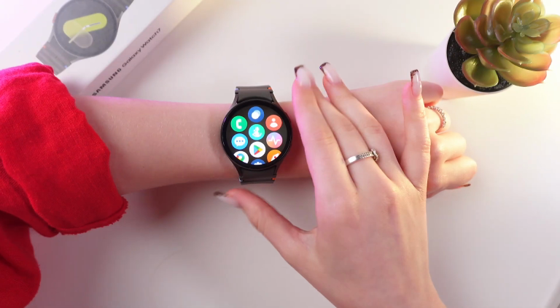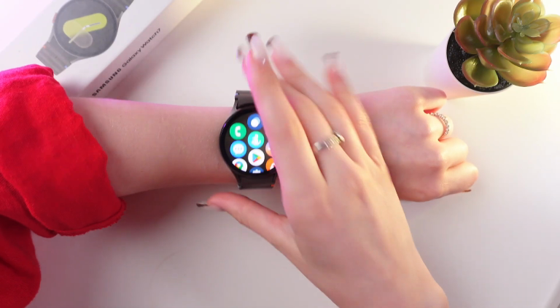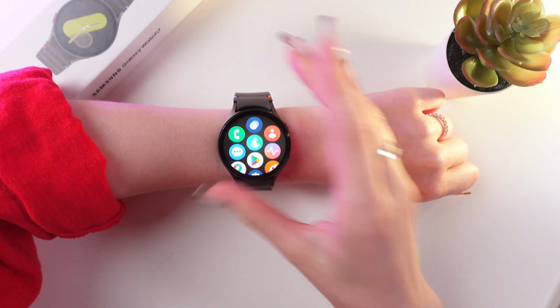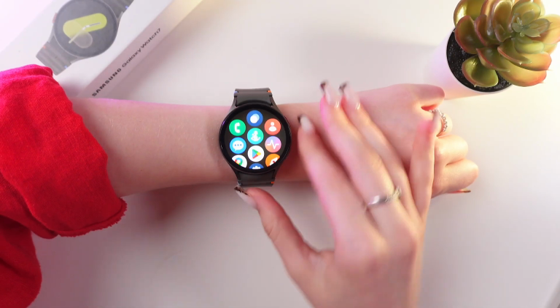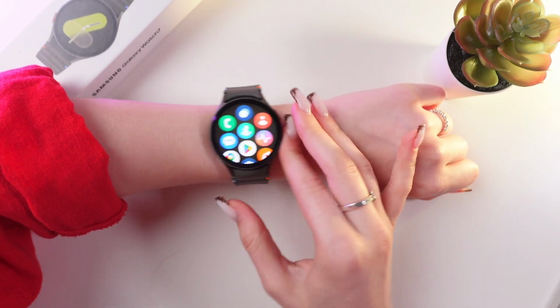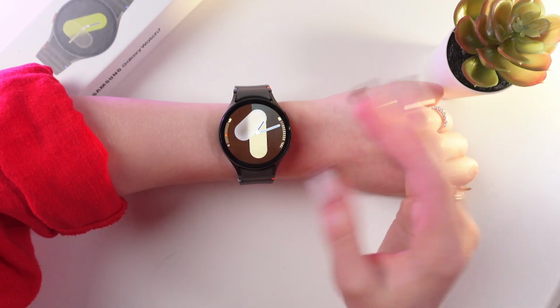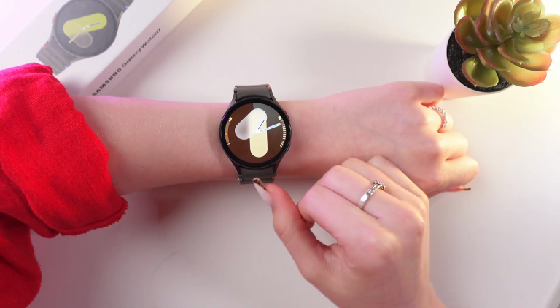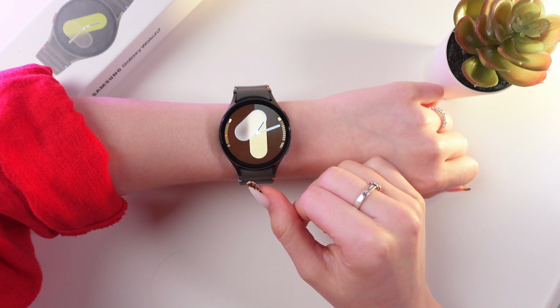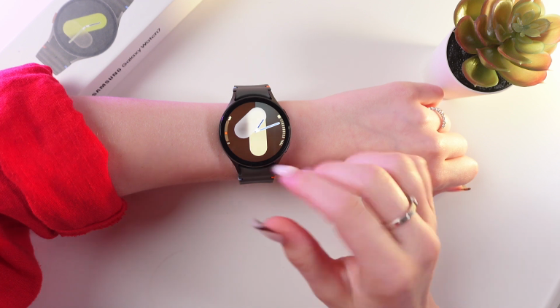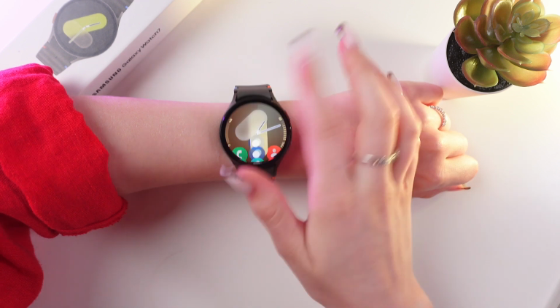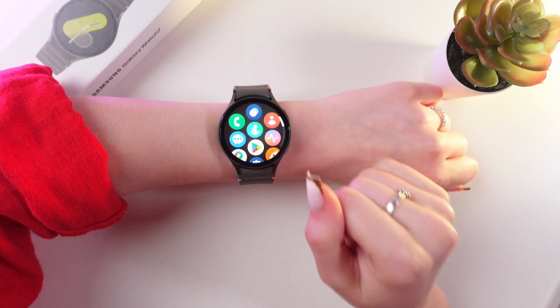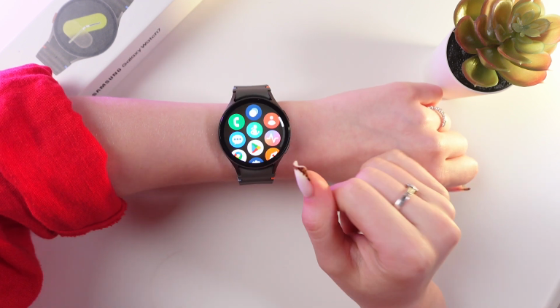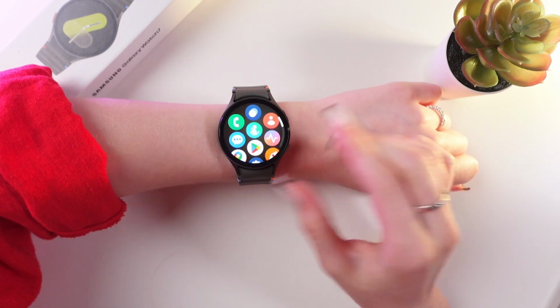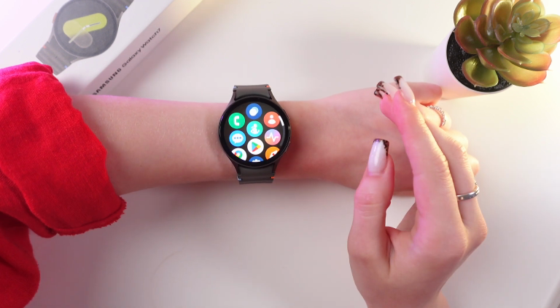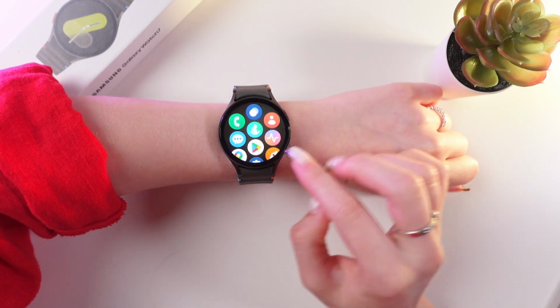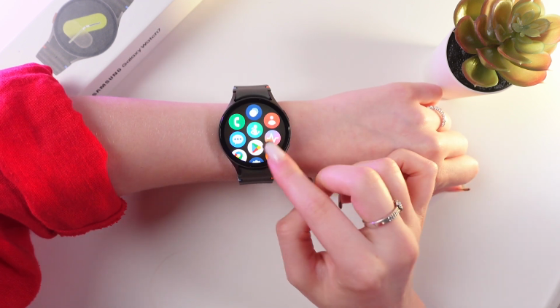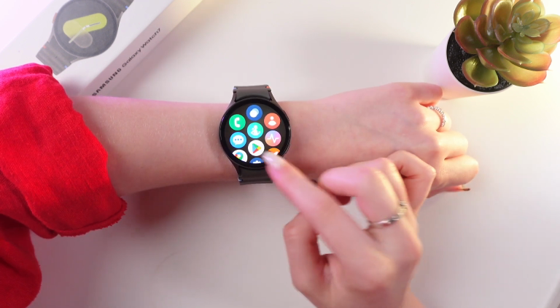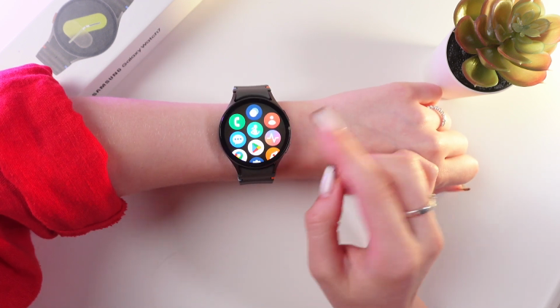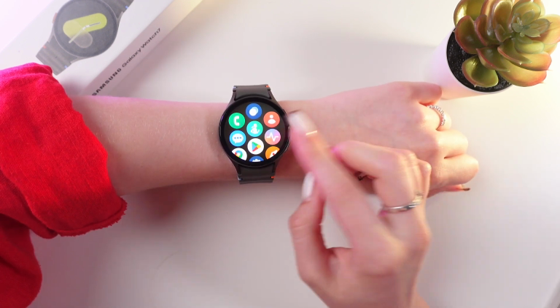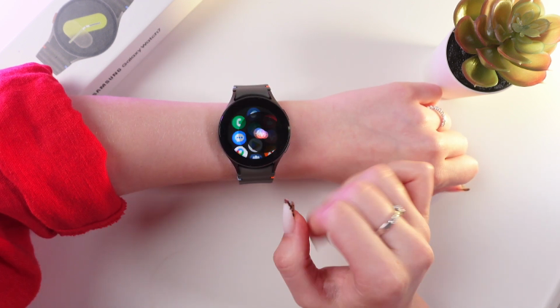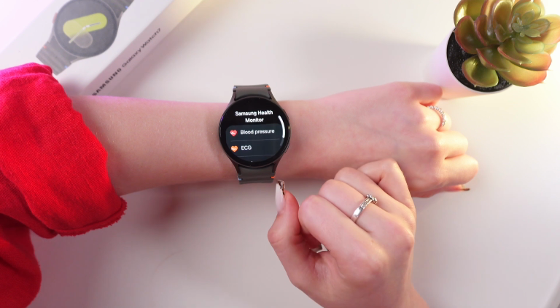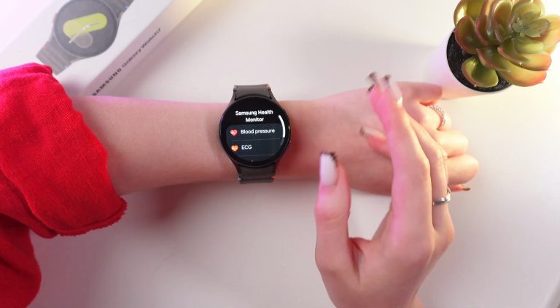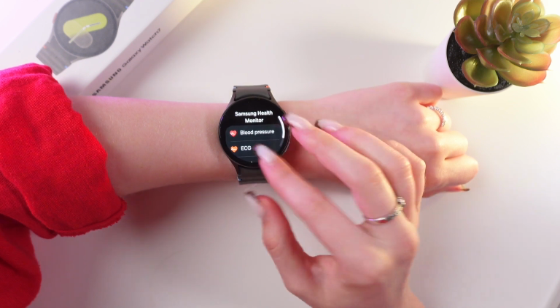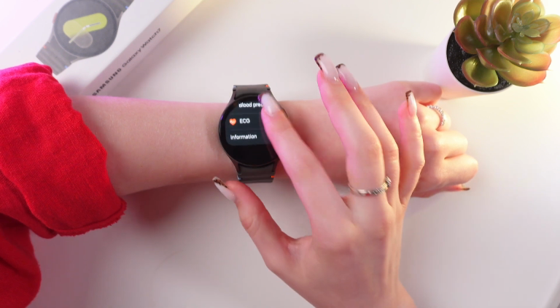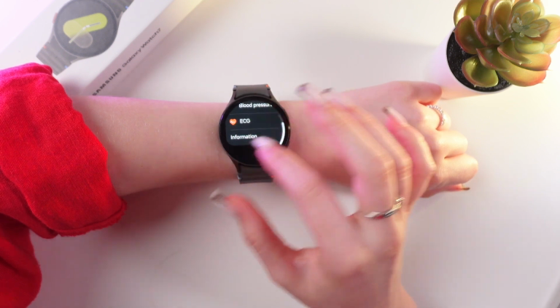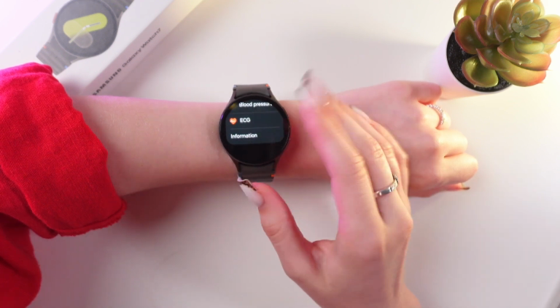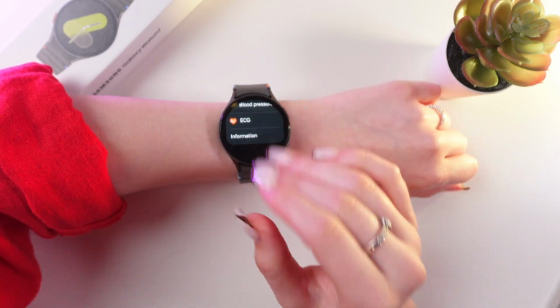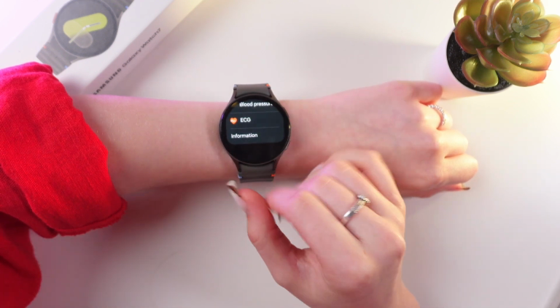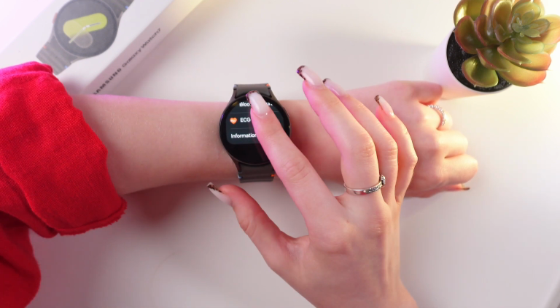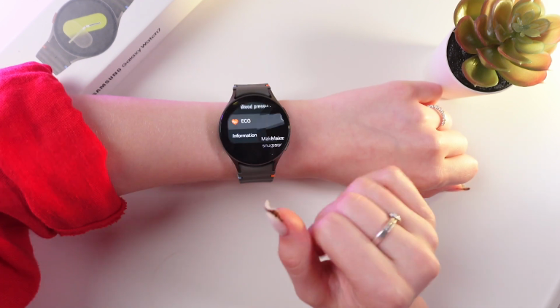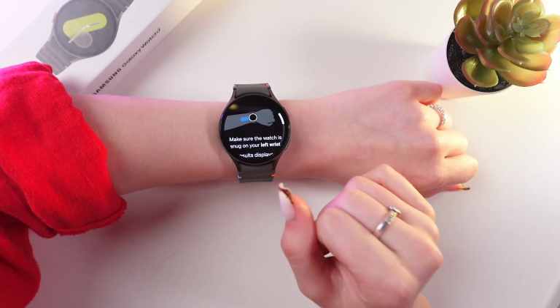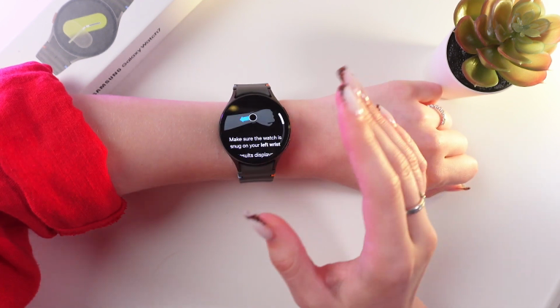Firstly, wear your watch and open the list of applications by swiping up. Here we need to open Samsung Health Monitor, and now we can see the ACG, which is what we needed. Let's tap it.